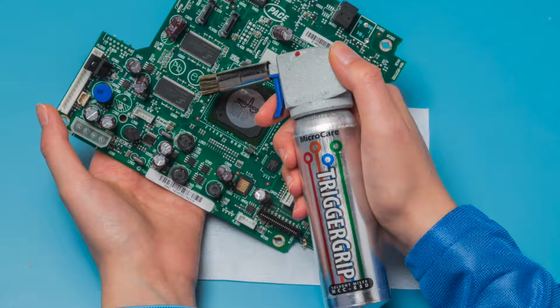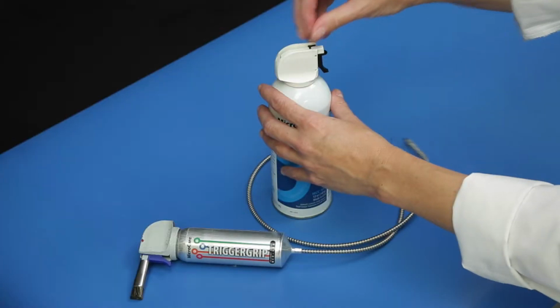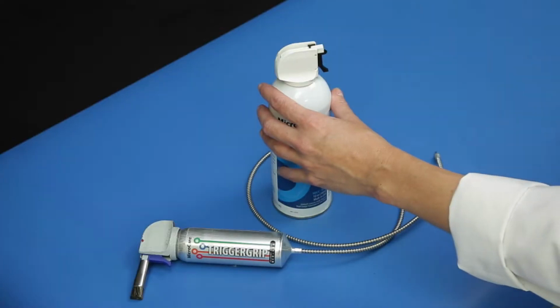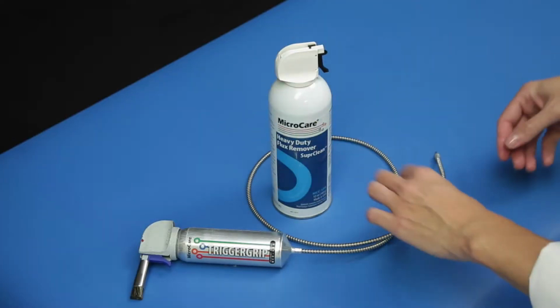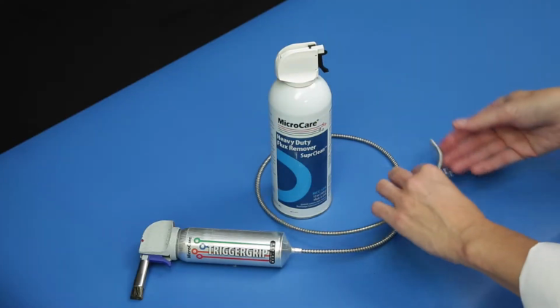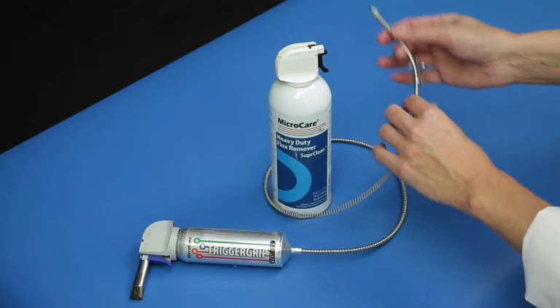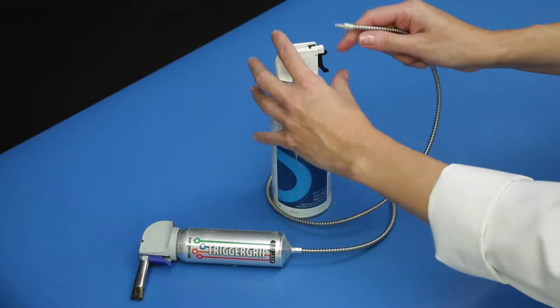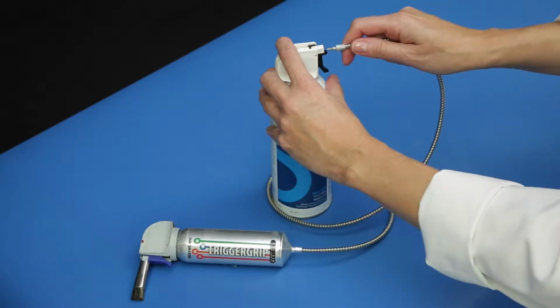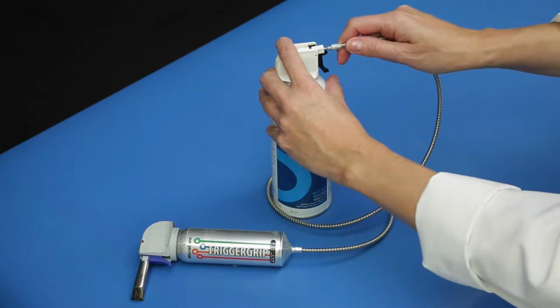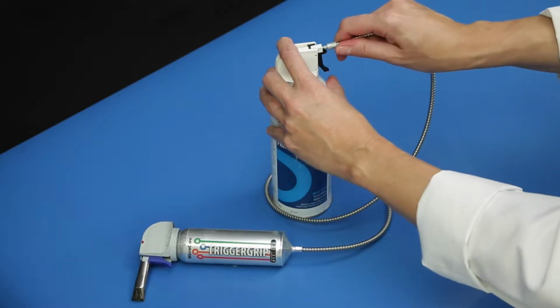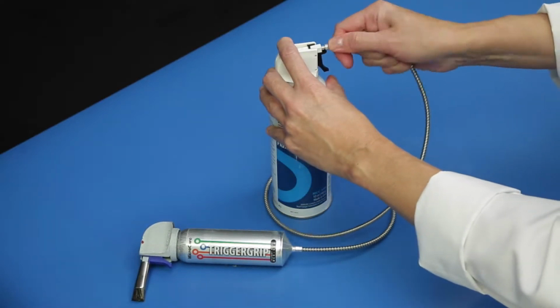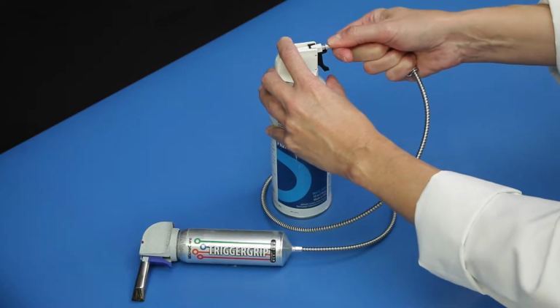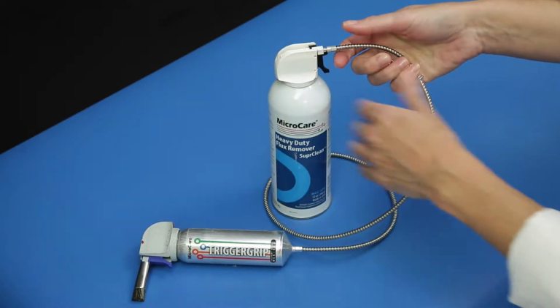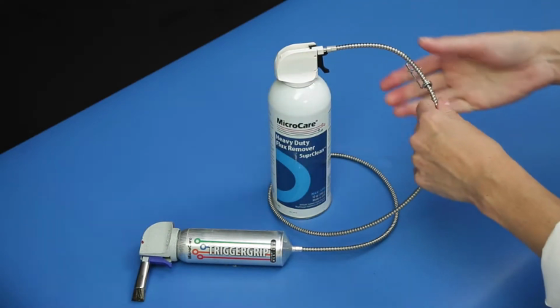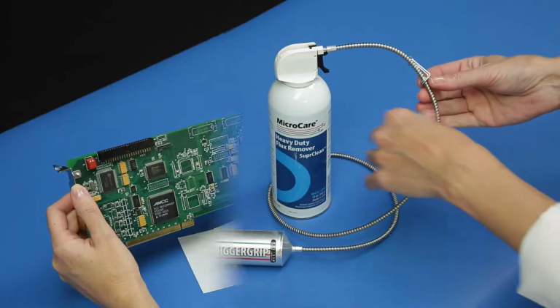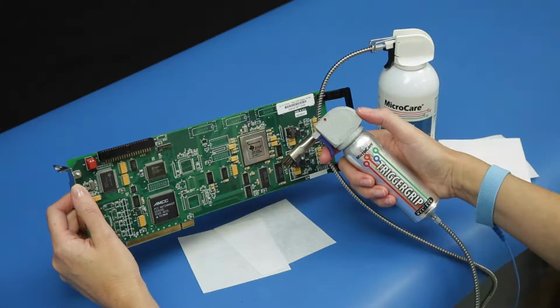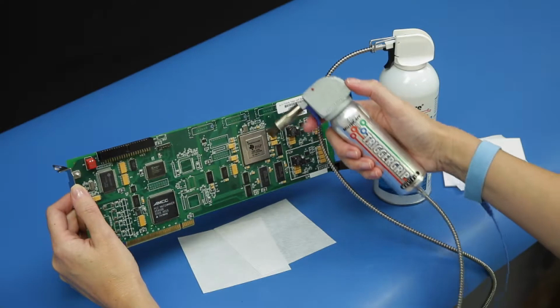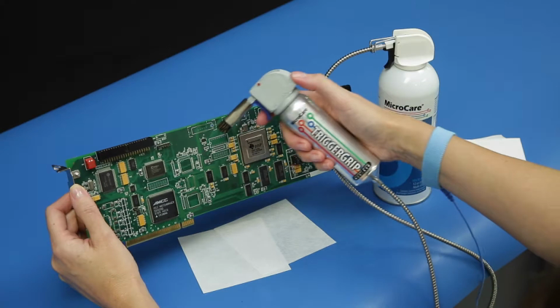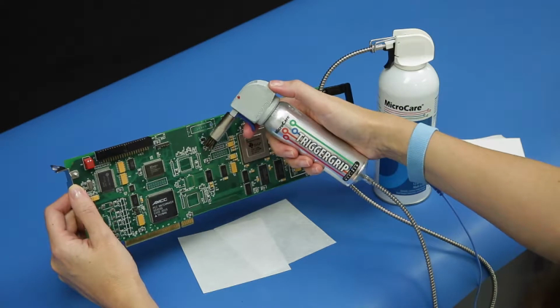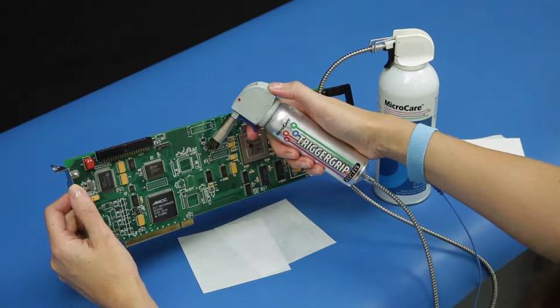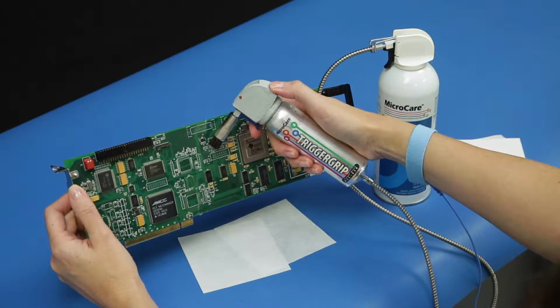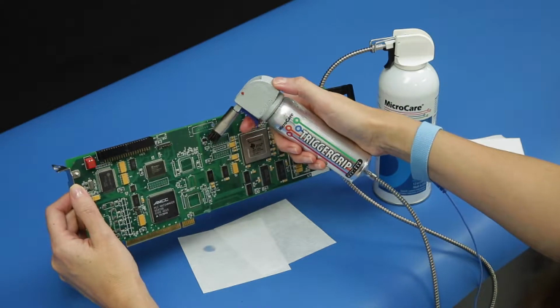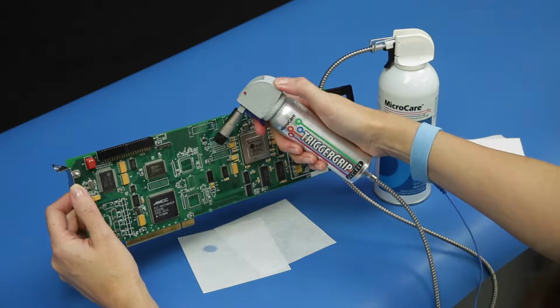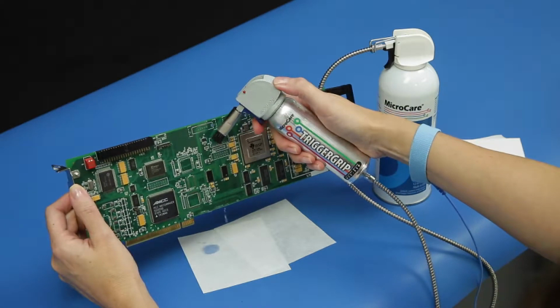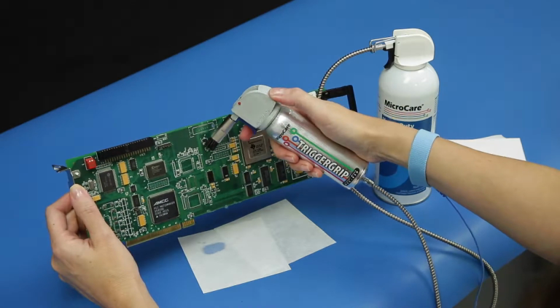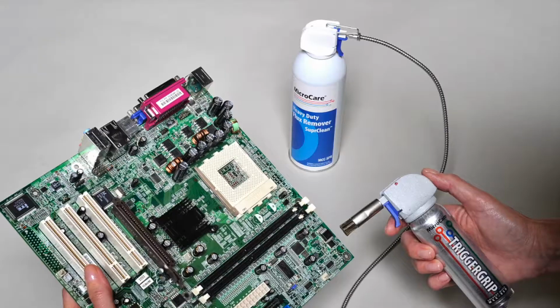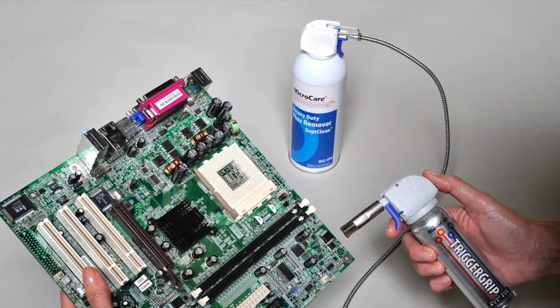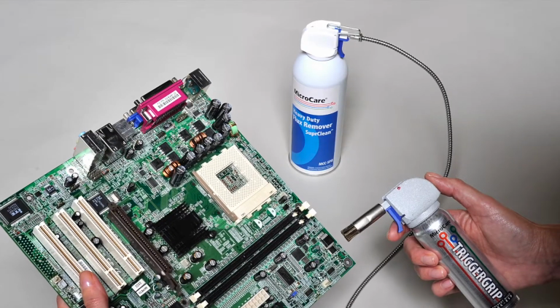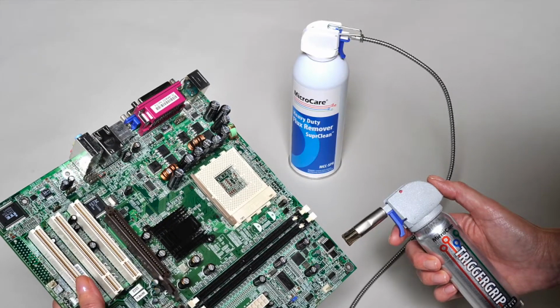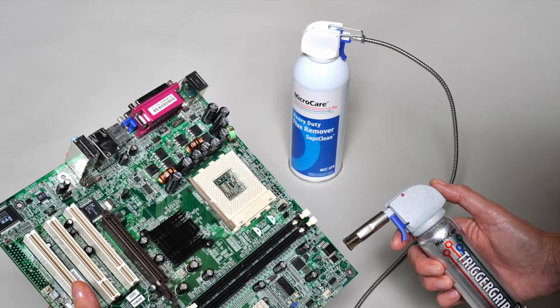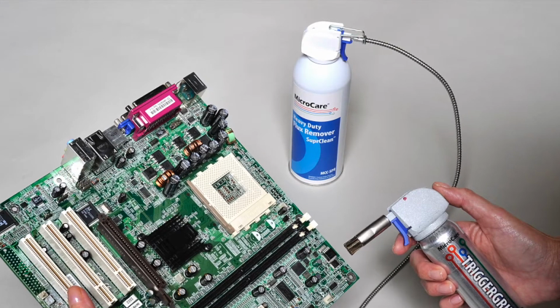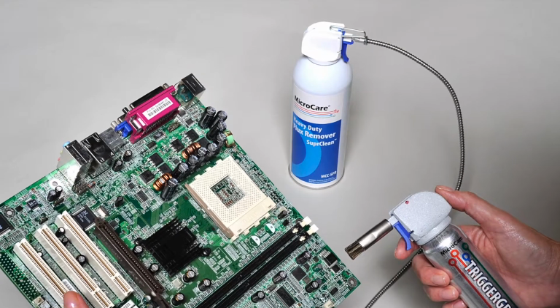The trigger grip only works with MicroCare aerosol cans and is pressurized once you attach it. Just squeeze the trigger to dispense cleaning solvent. The trigger grip can remain attached indefinitely or until you replace the can.